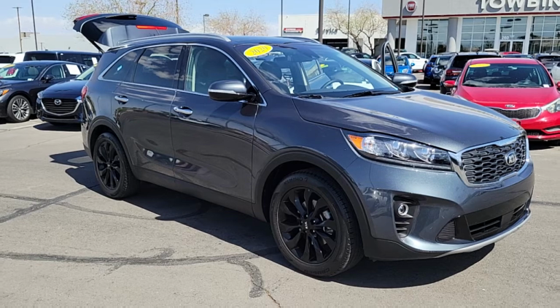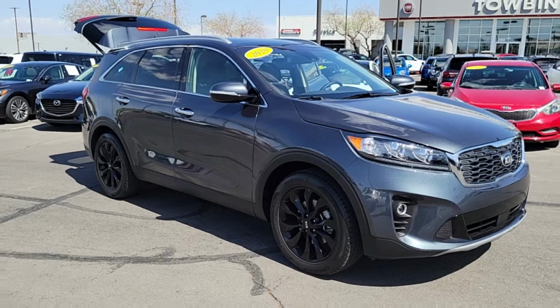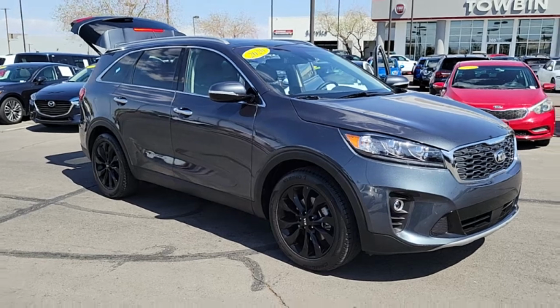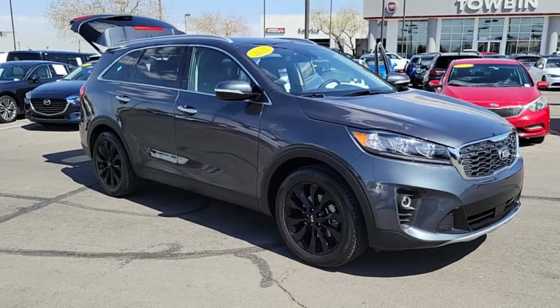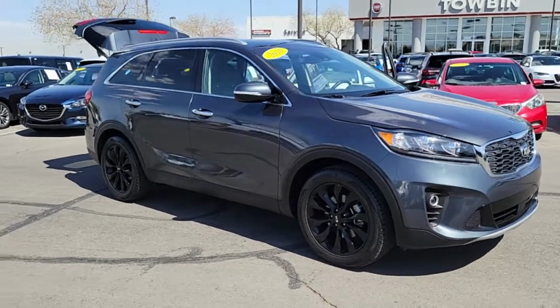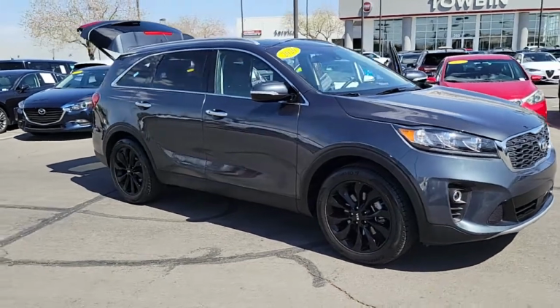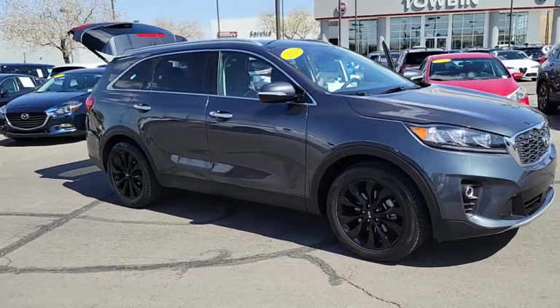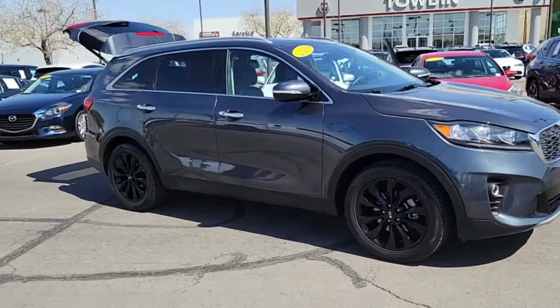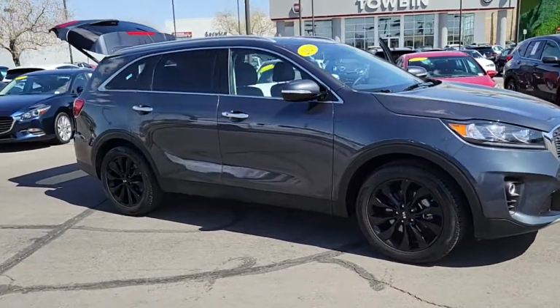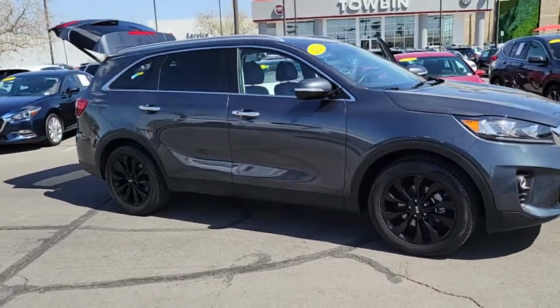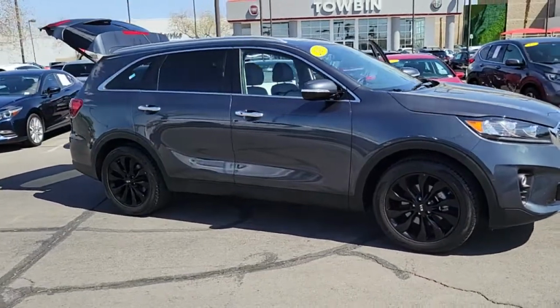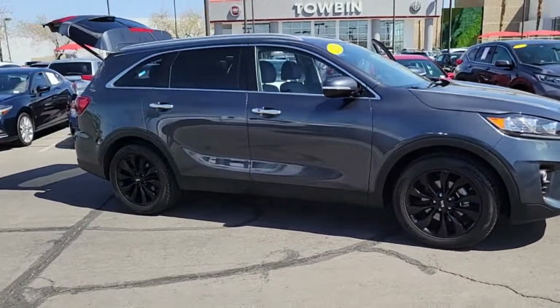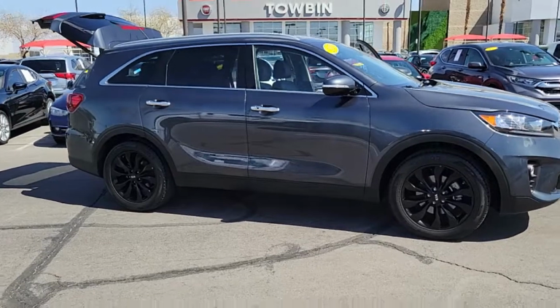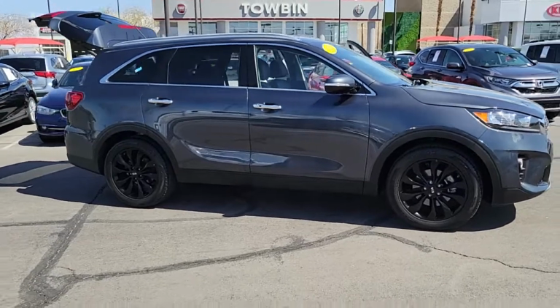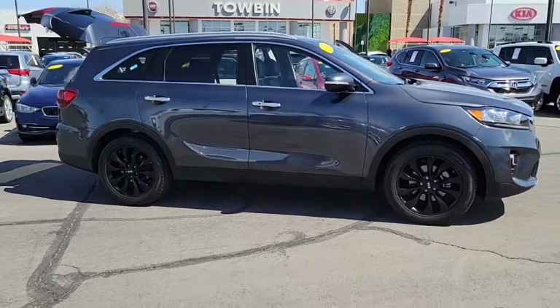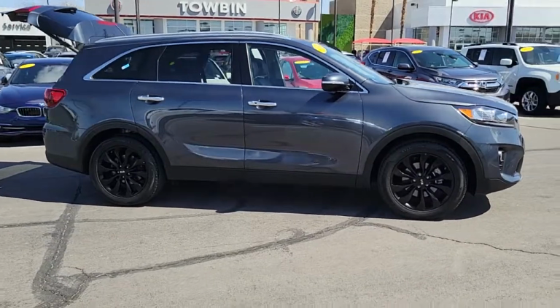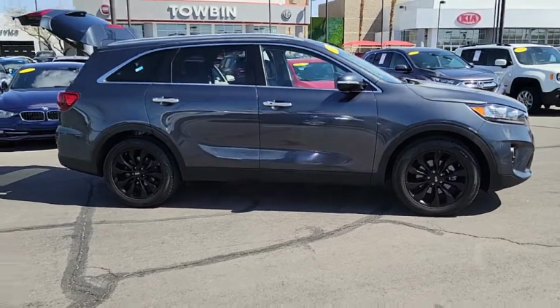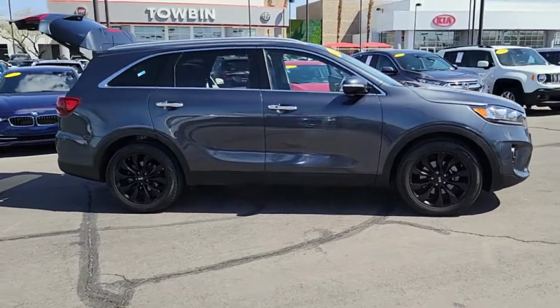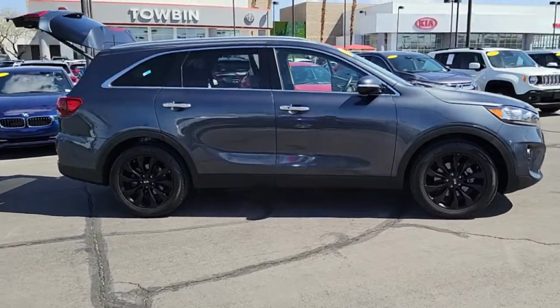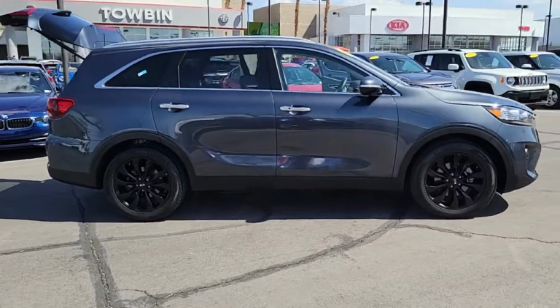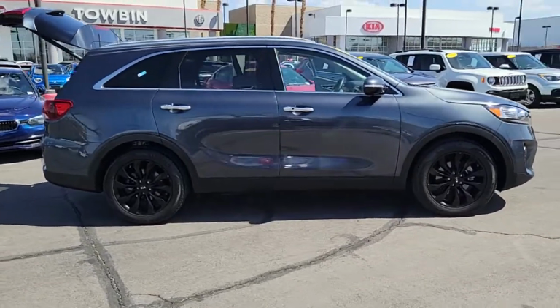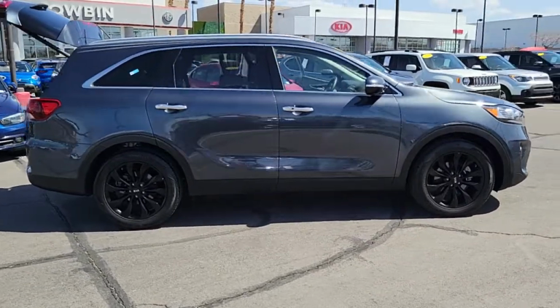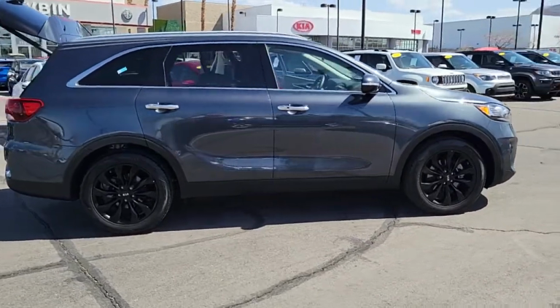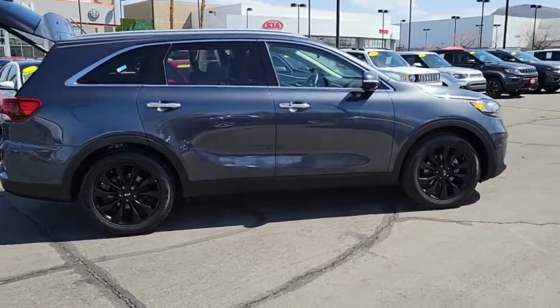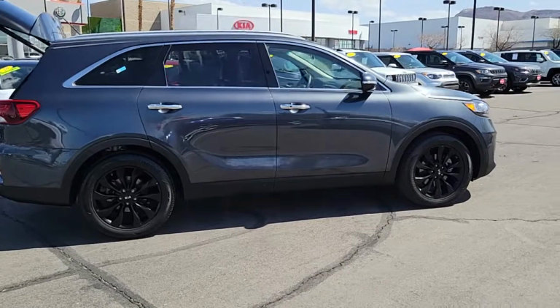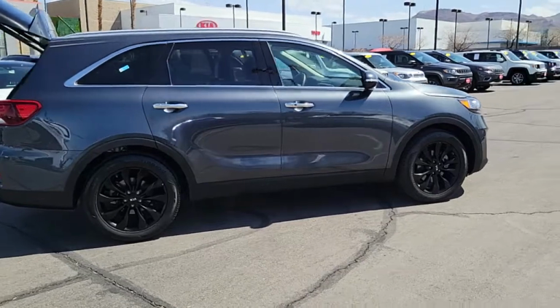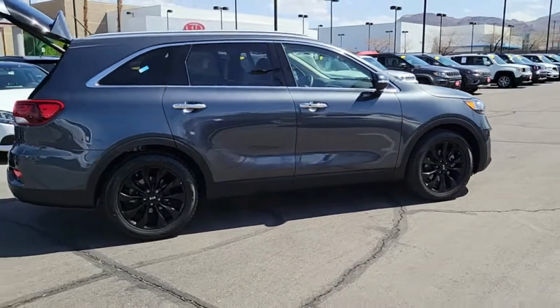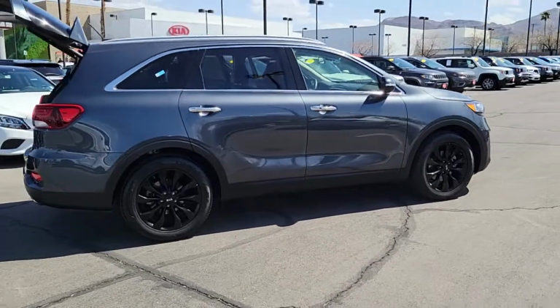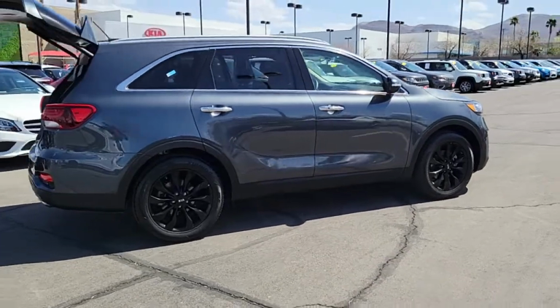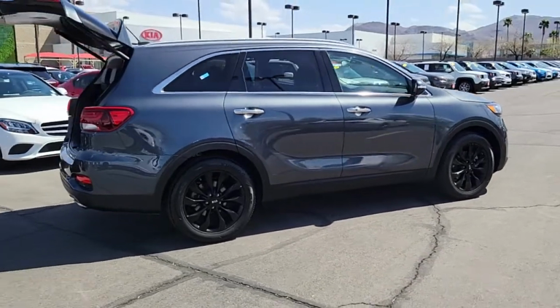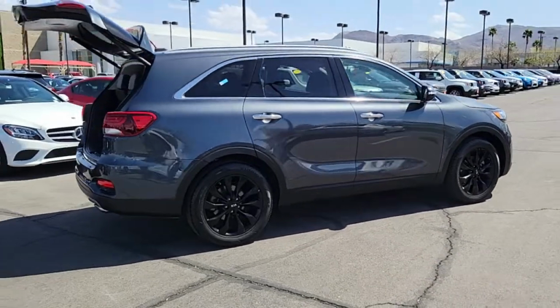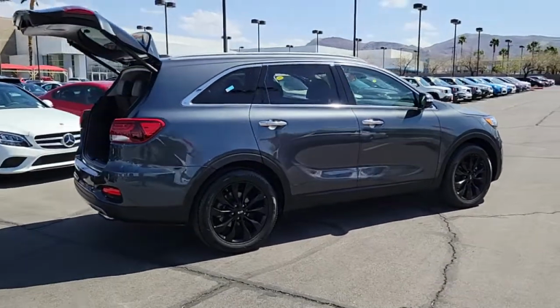Get a feel for the 2020 Kia Sorento. With less than 35,000 miles on the odometer, this vehicle provides excellent value. This versatile Sorento has what your family needs to get the most out of every journey.